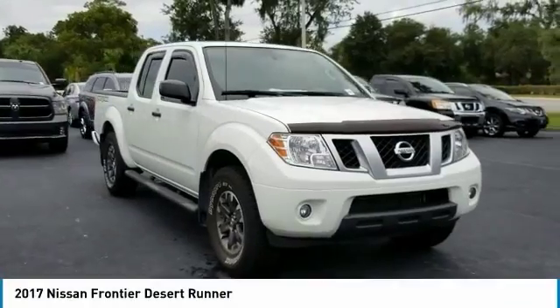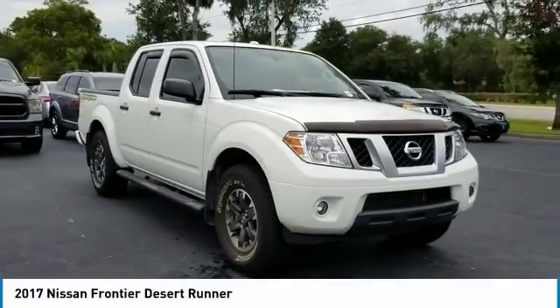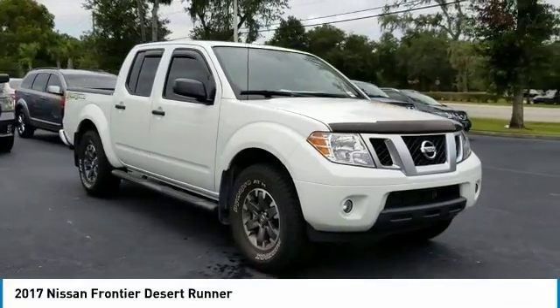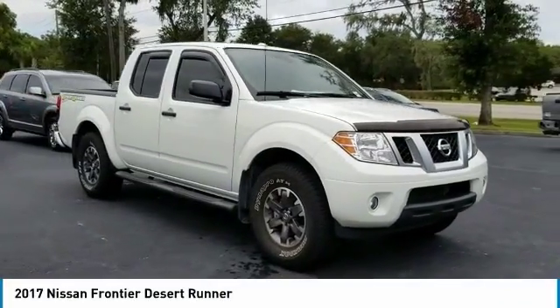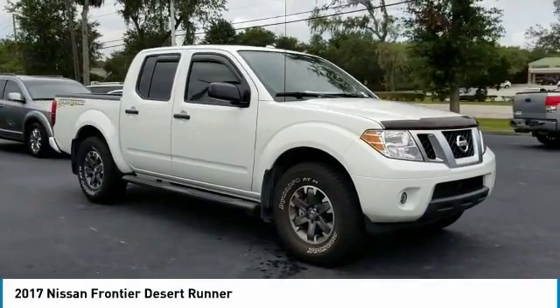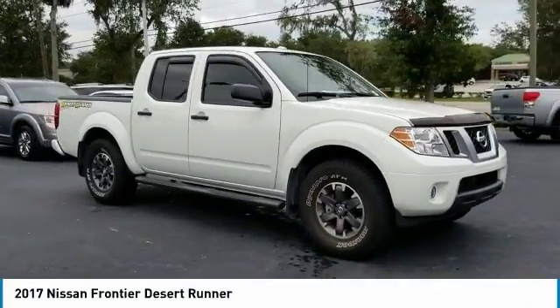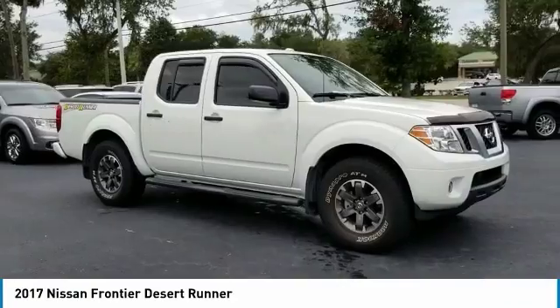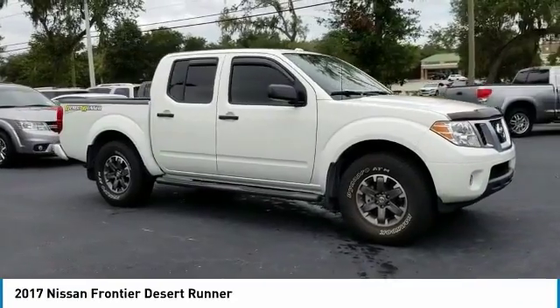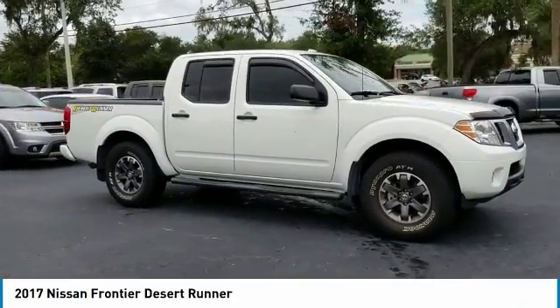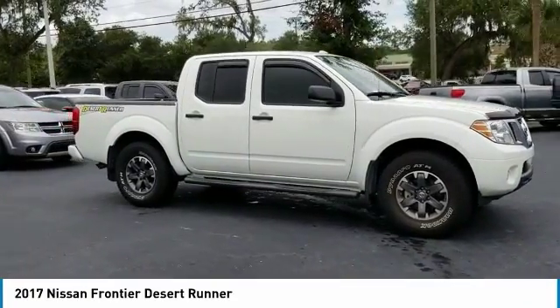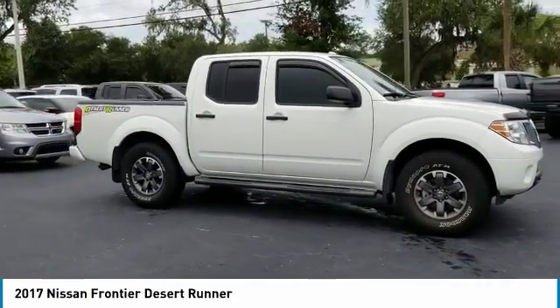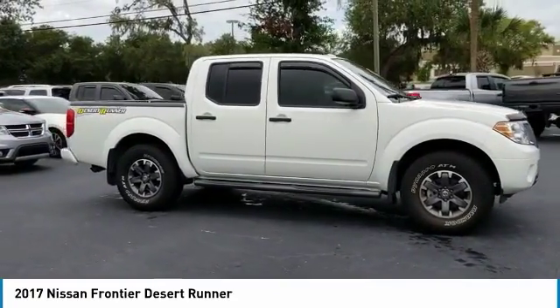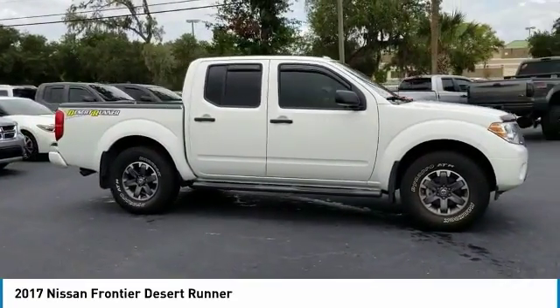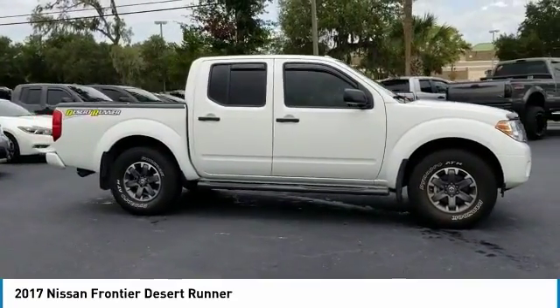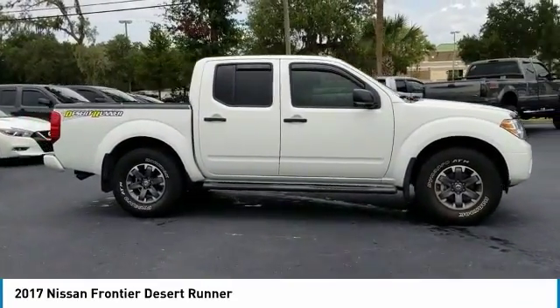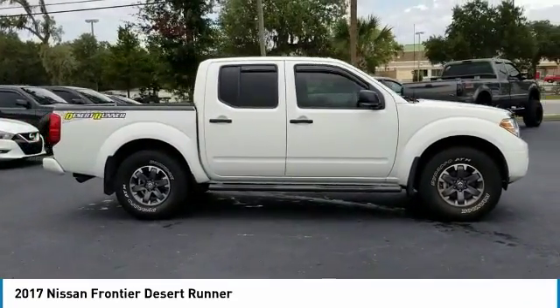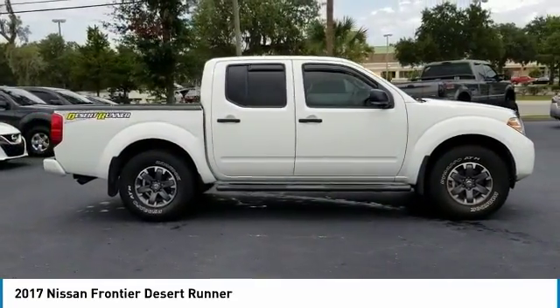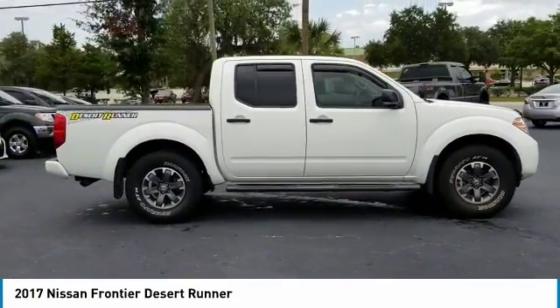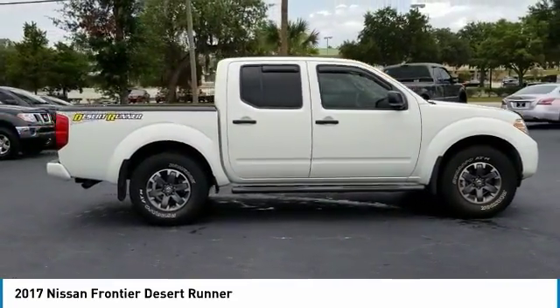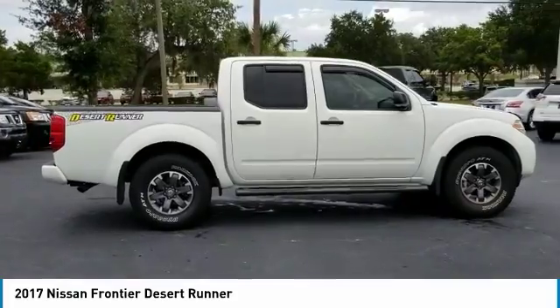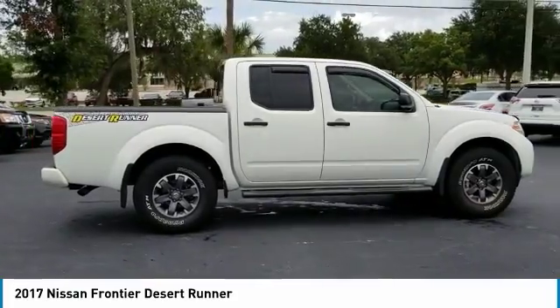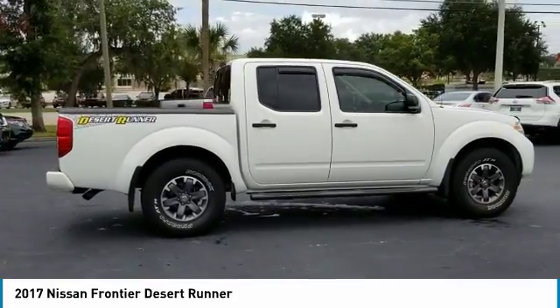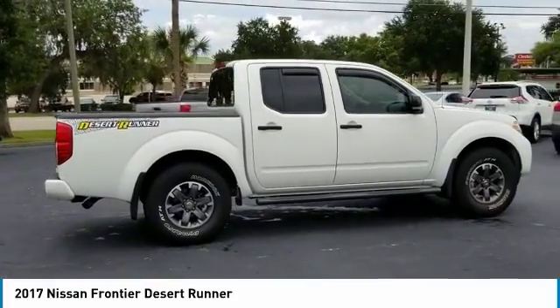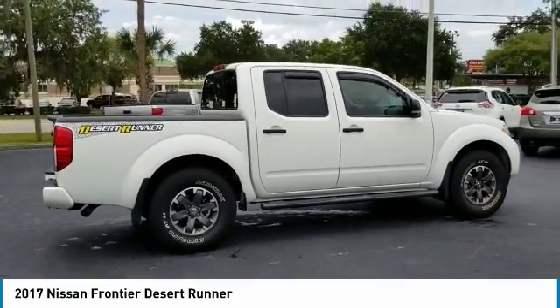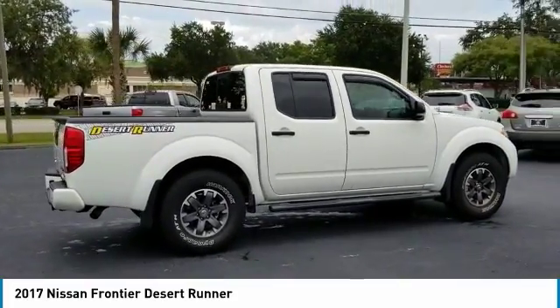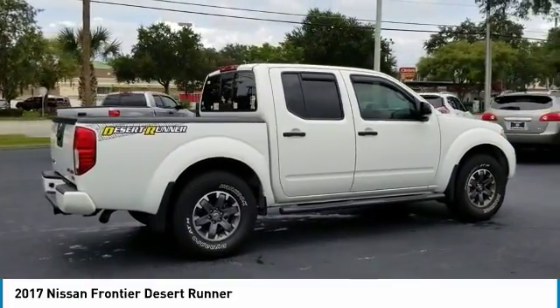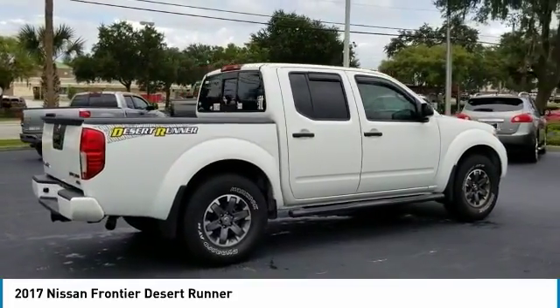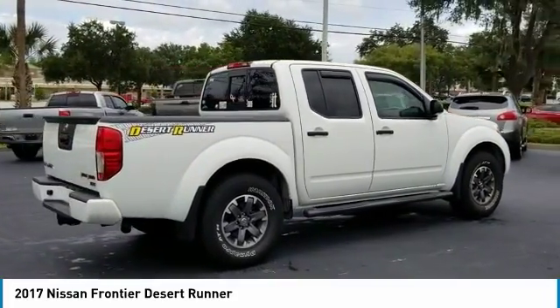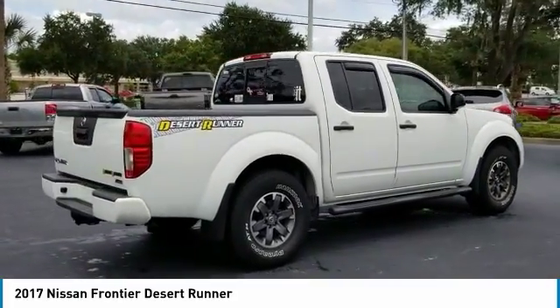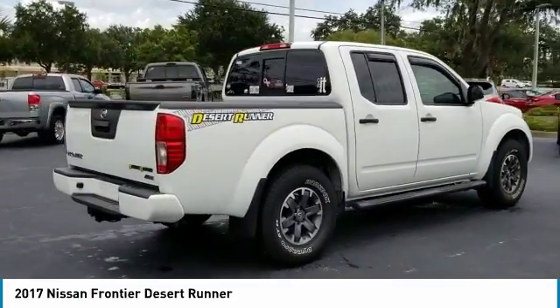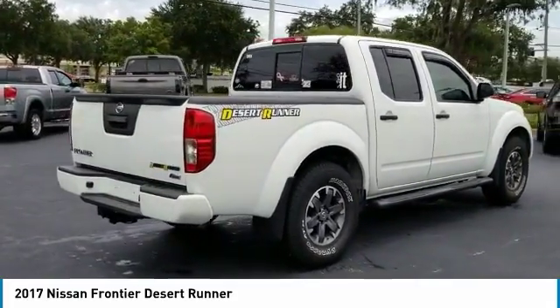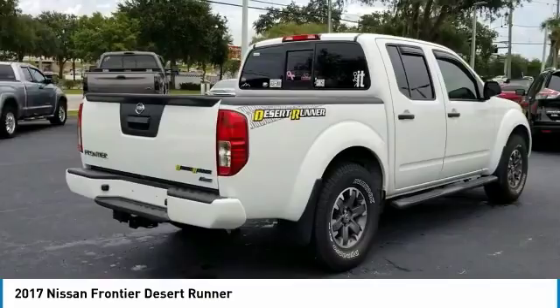You are going to love the 2017 Frontier. The Nissan Frontier offers a full-length, fully-boxed frame for strength, serious off-road capabilities, and a five-star rating for side impact crash safety.